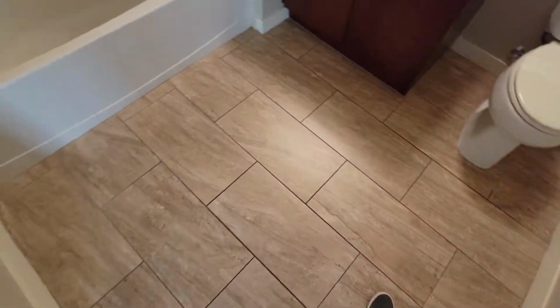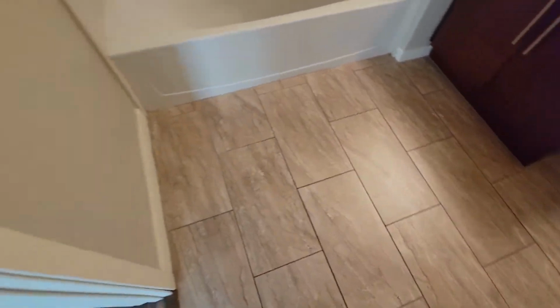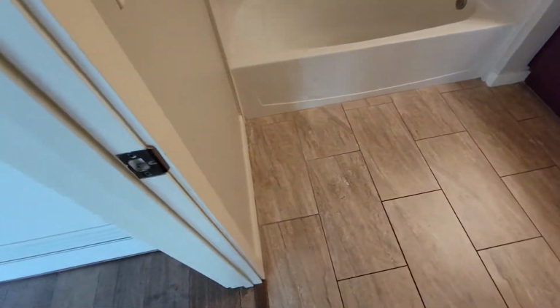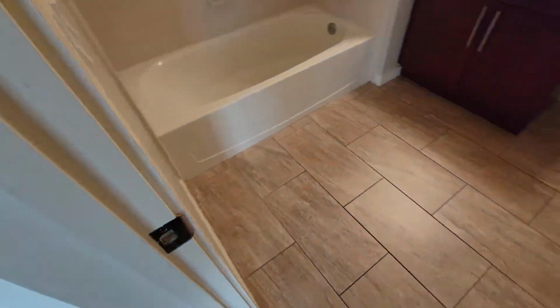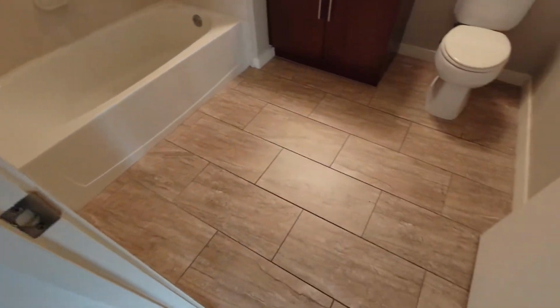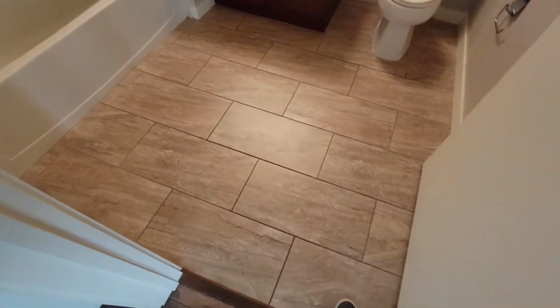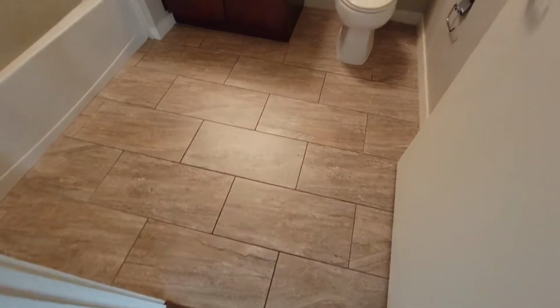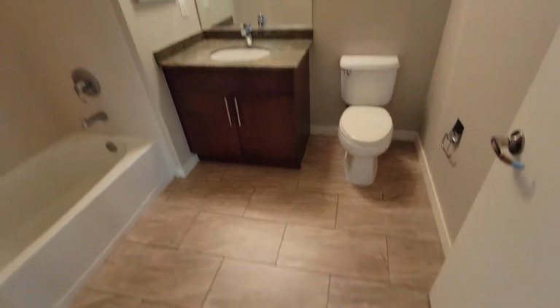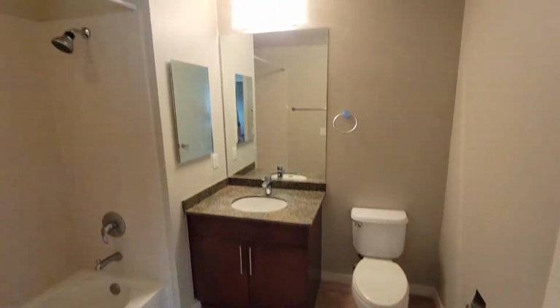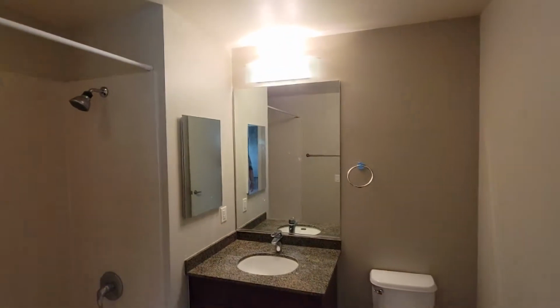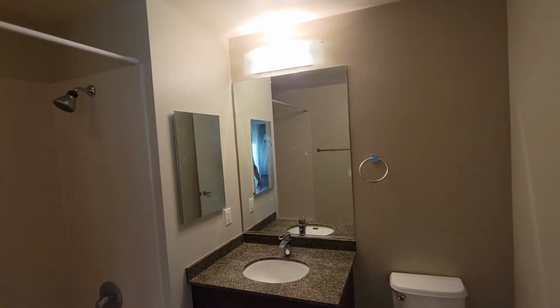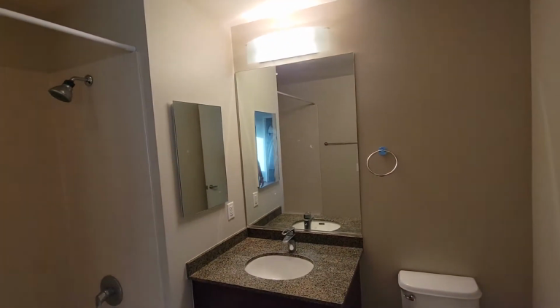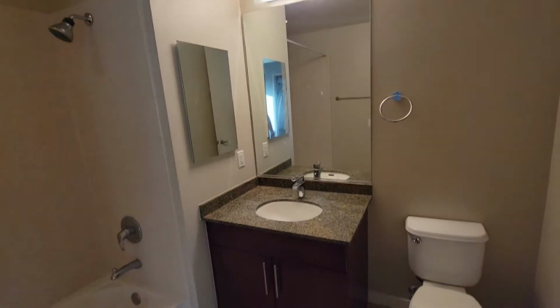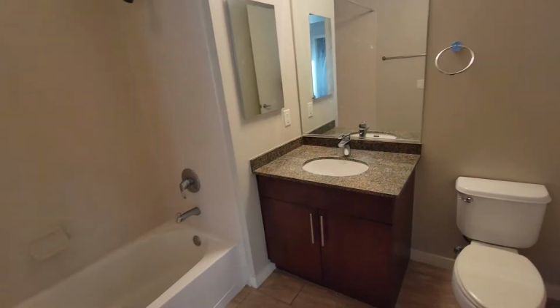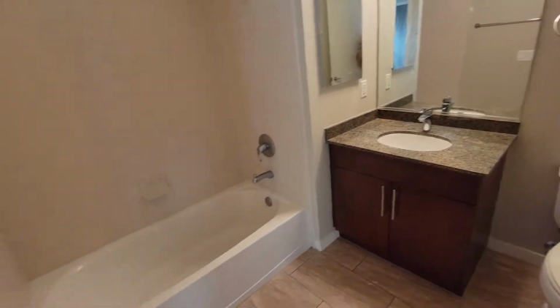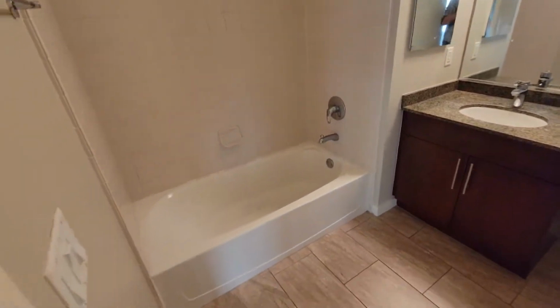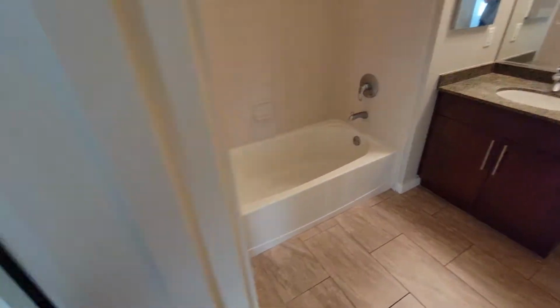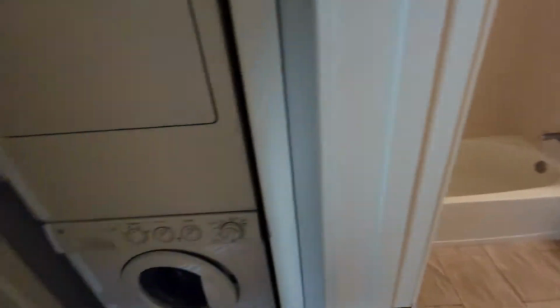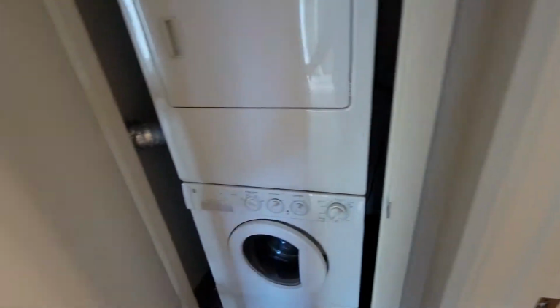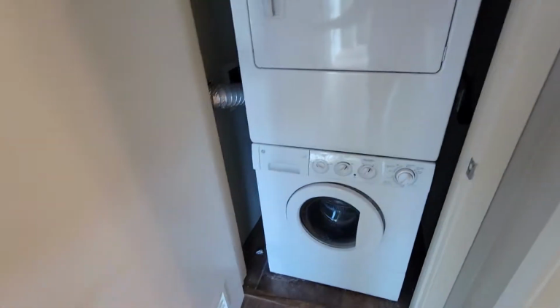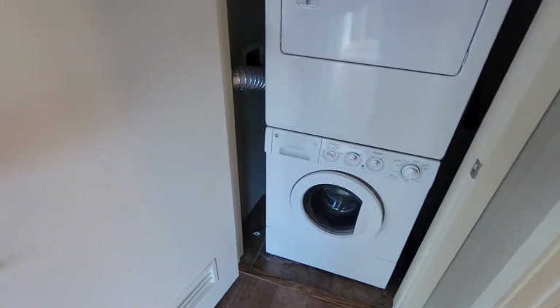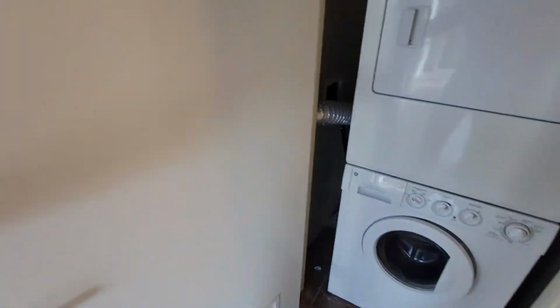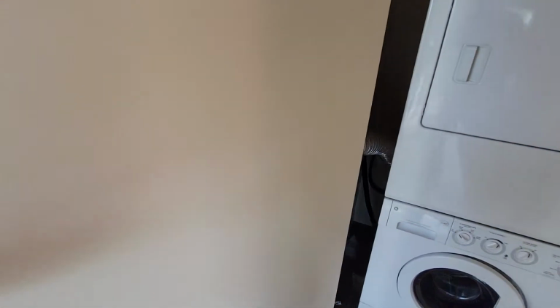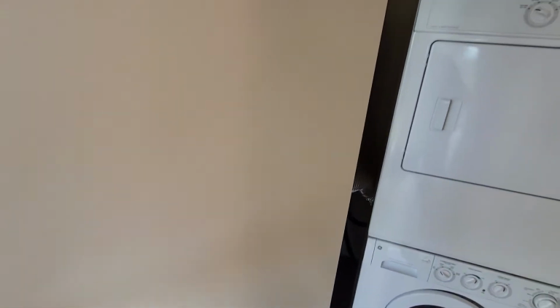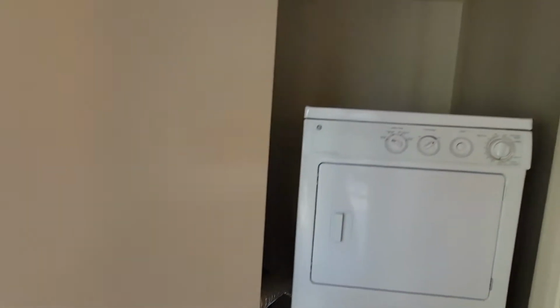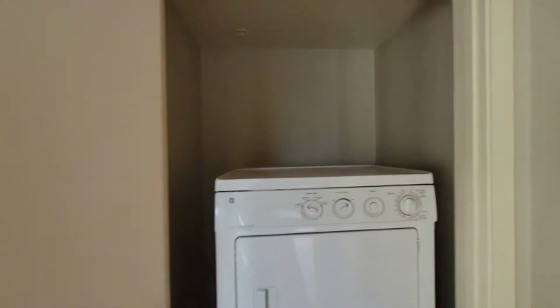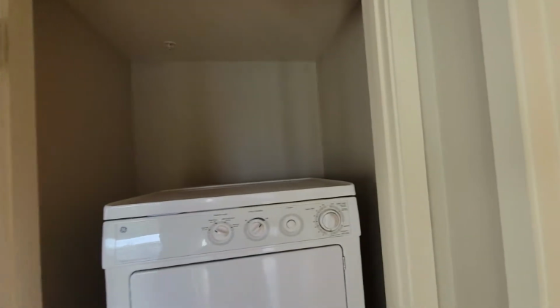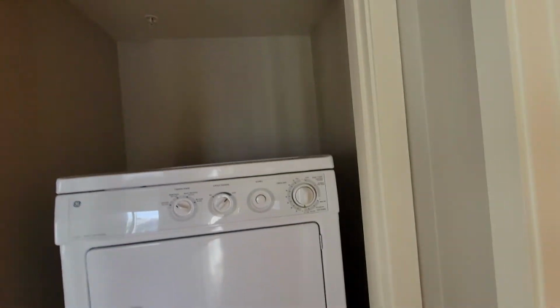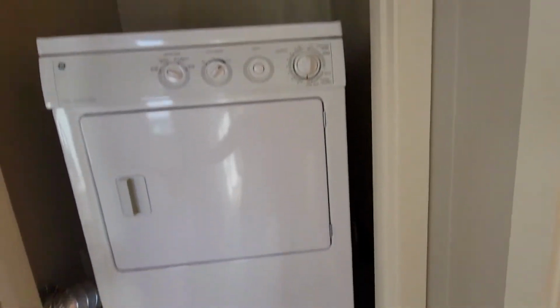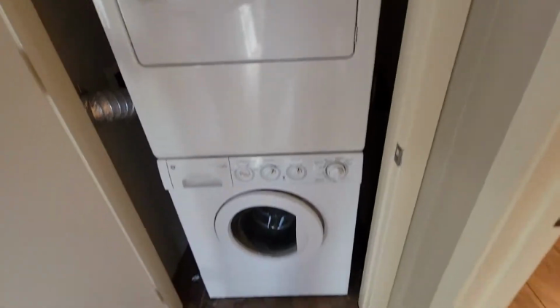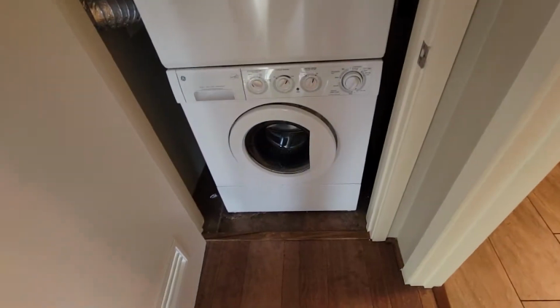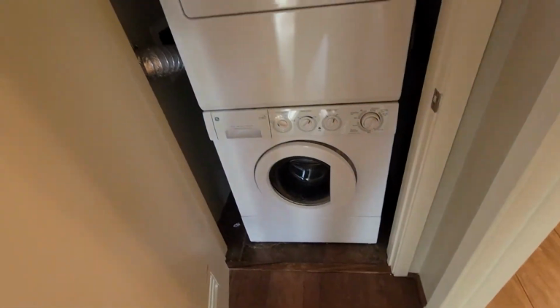A different kind of flooring in the bathroom here but again it's tile. I don't think they've updated anything in here — I'm not sure how much construction they'll actually do. There's also an over-under washer and dryer.